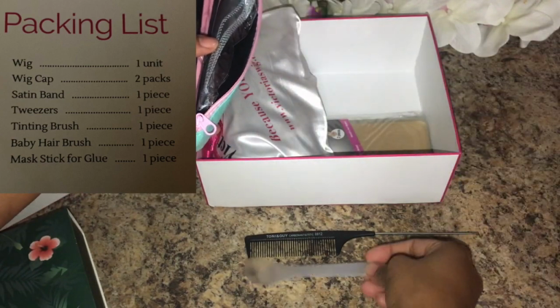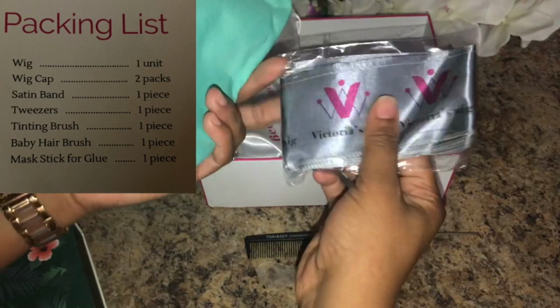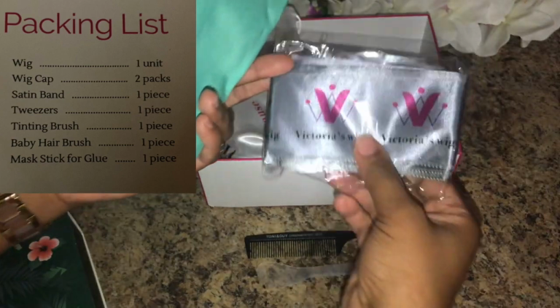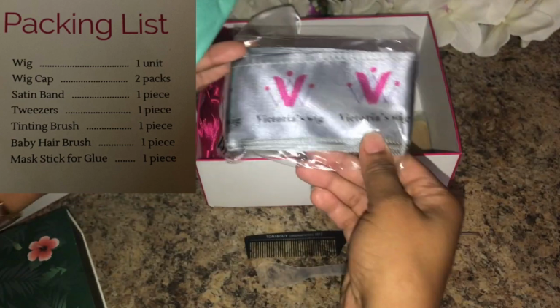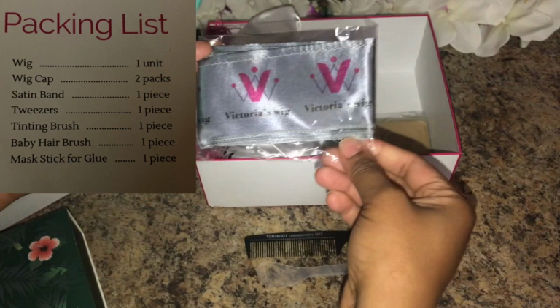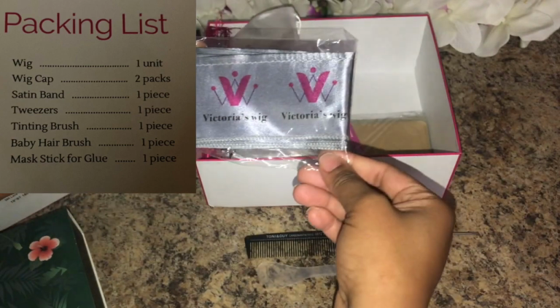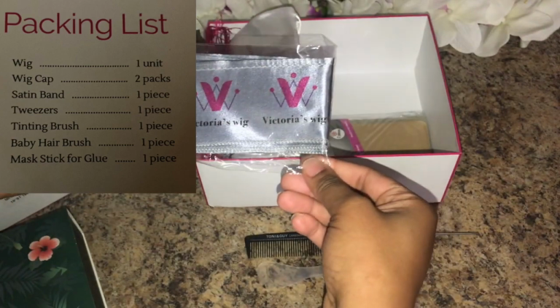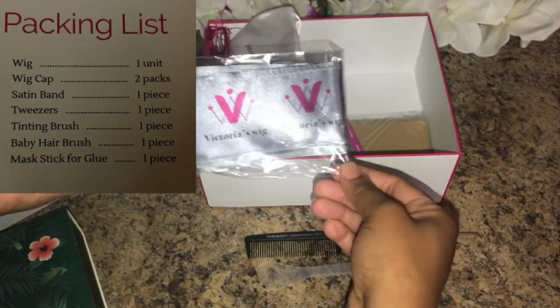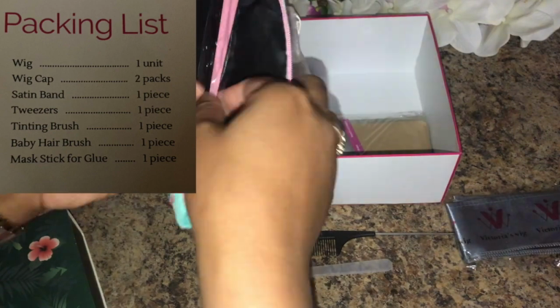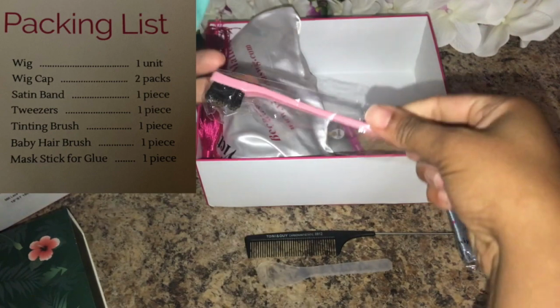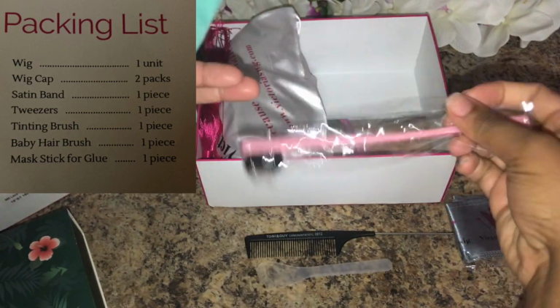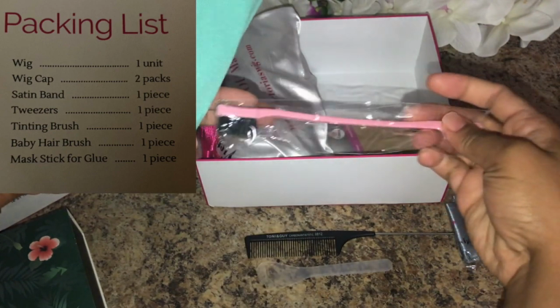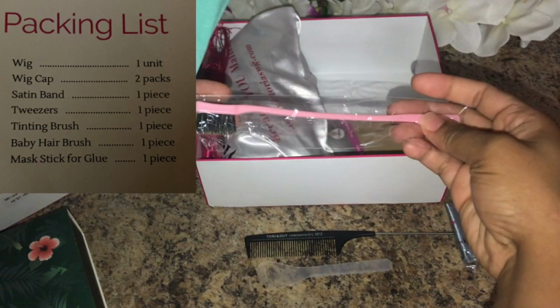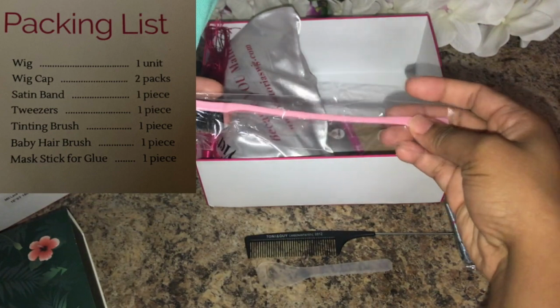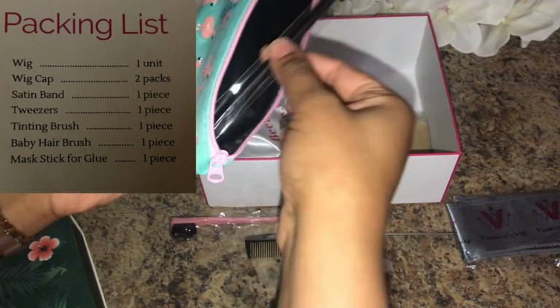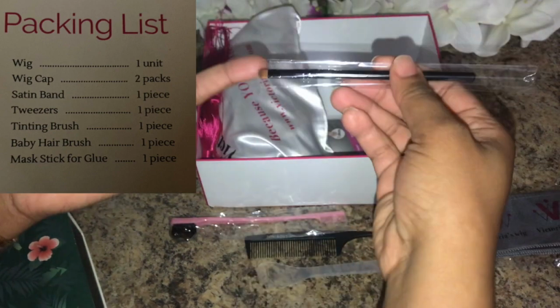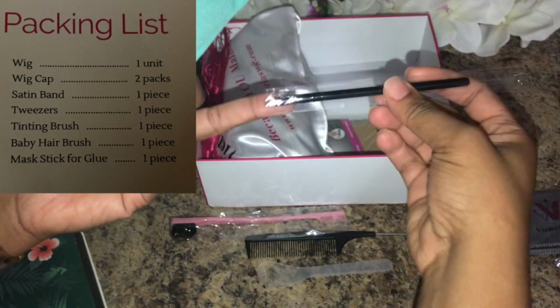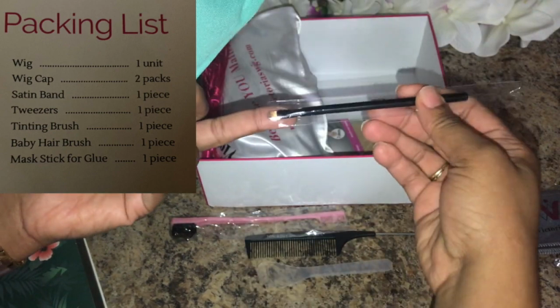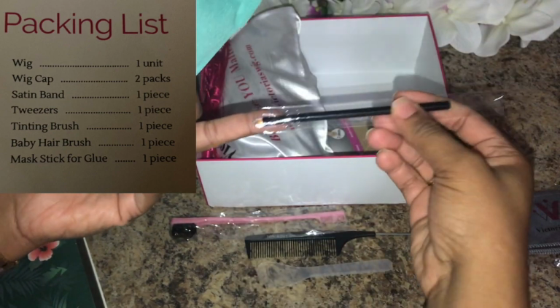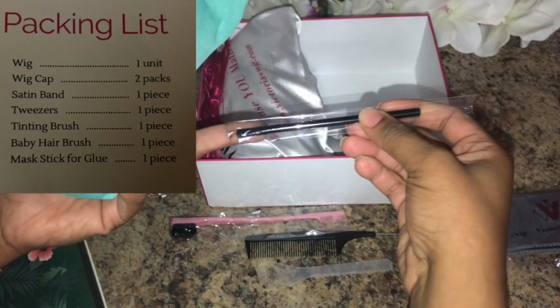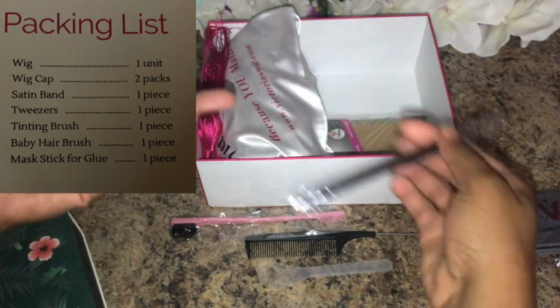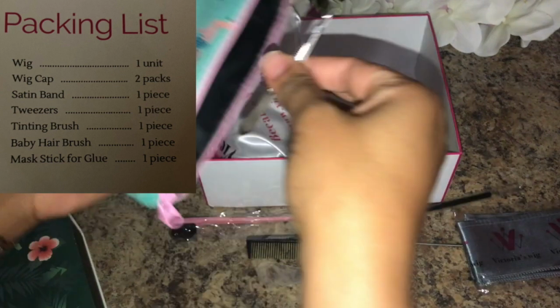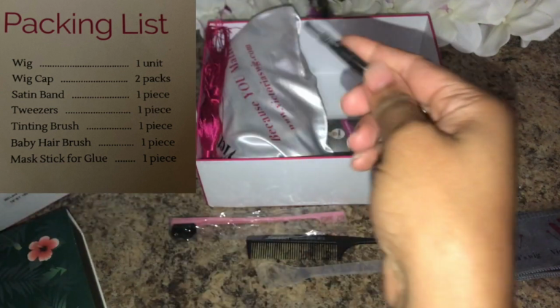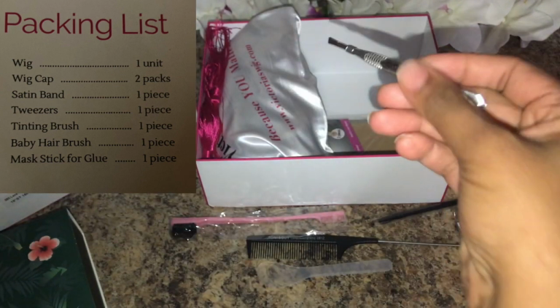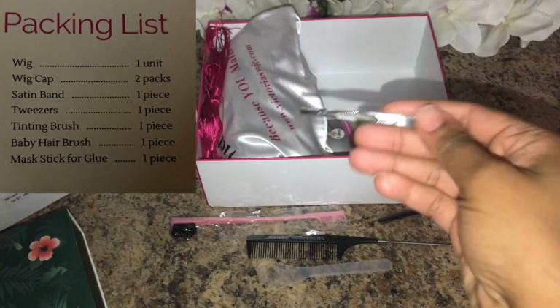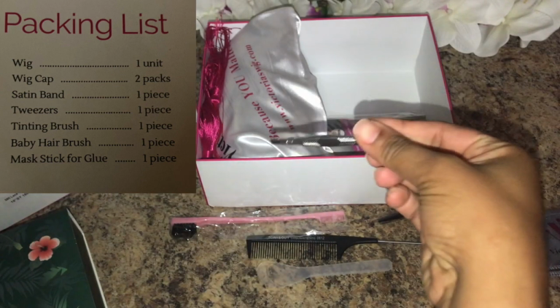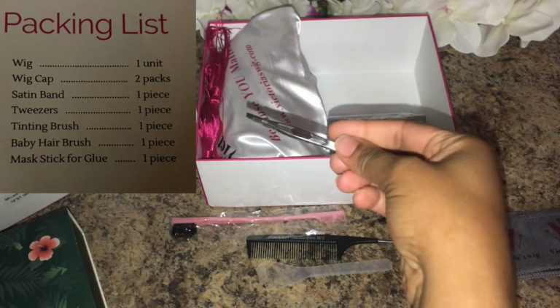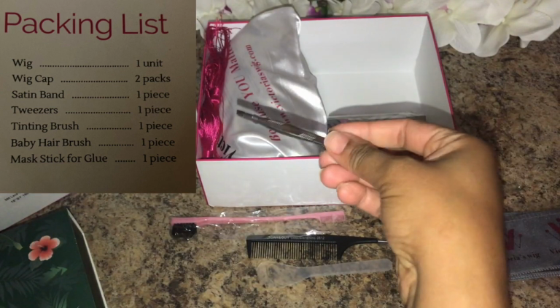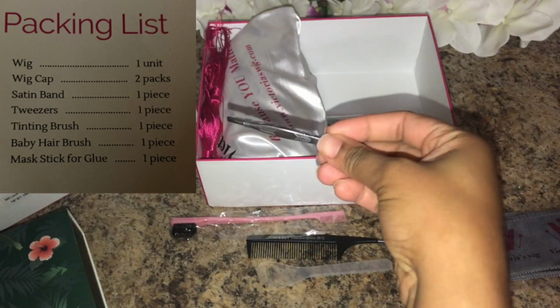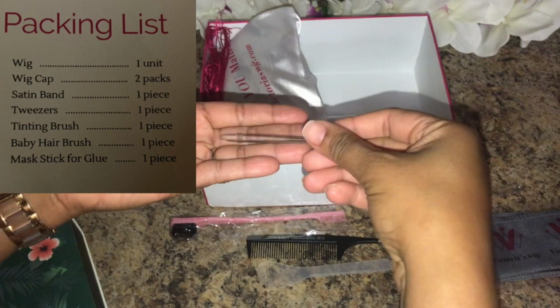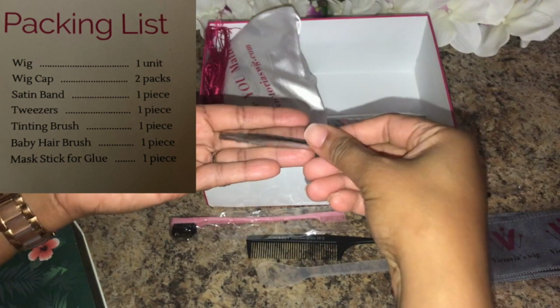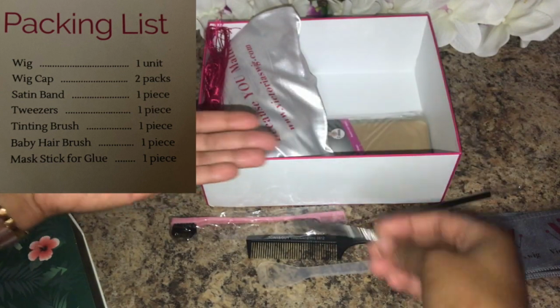This is what's in the box: it came with a comb, something to smooth down the adhesive, a band to tie your hair up with at night, a little toothbrush for those baby hairs, a brush for the makeup to blend it in with your color, and some tweezers — and all that was in that little packing pouch.